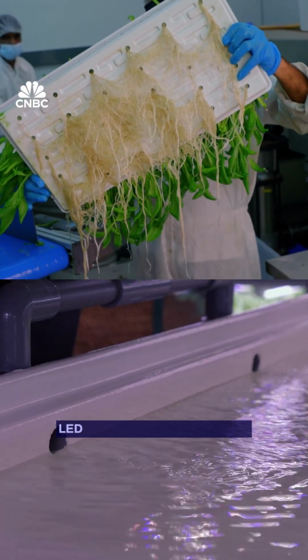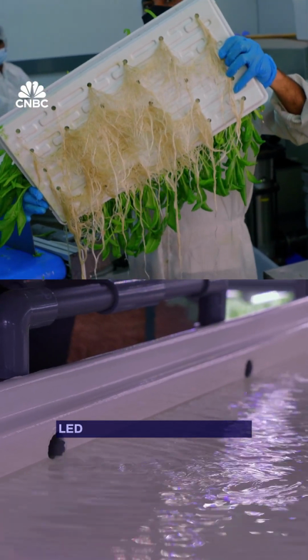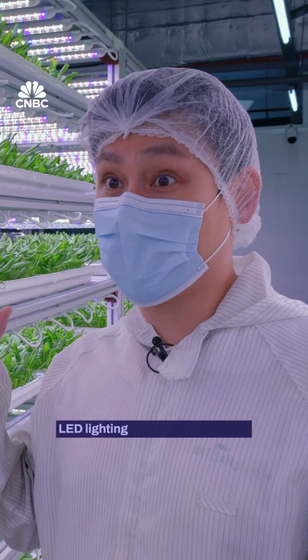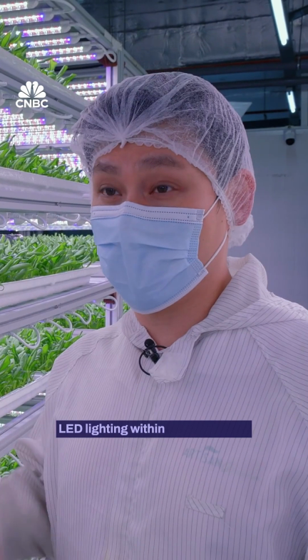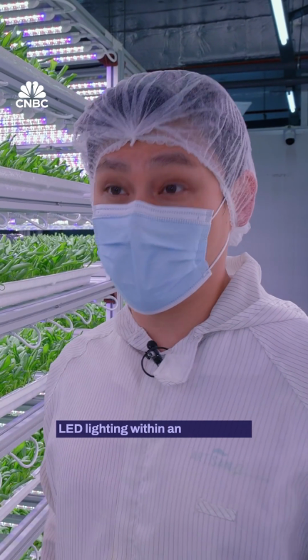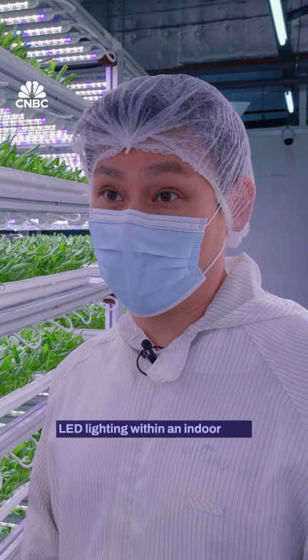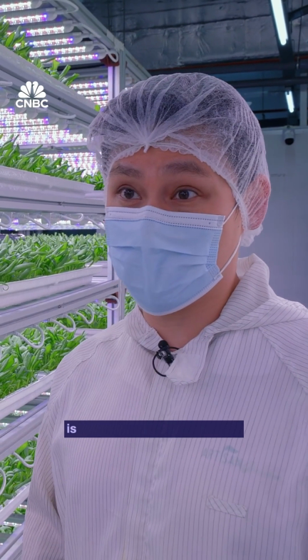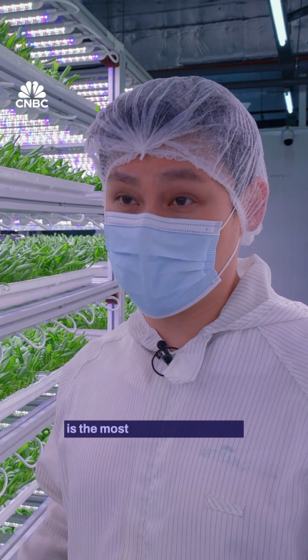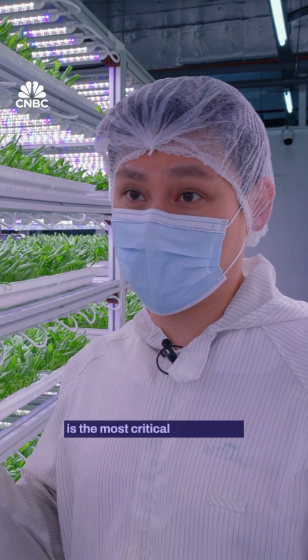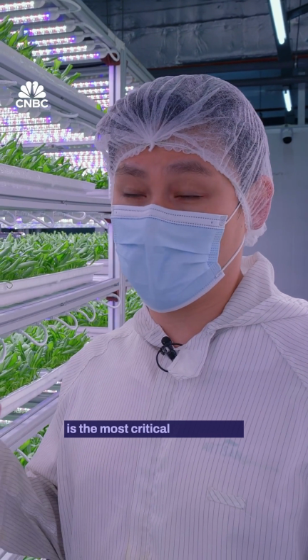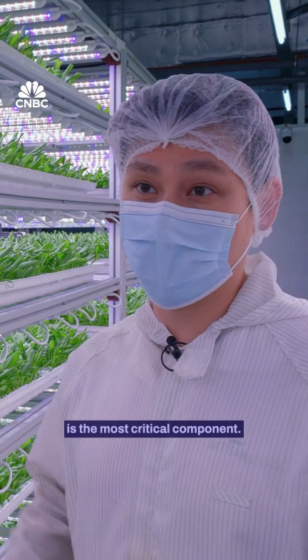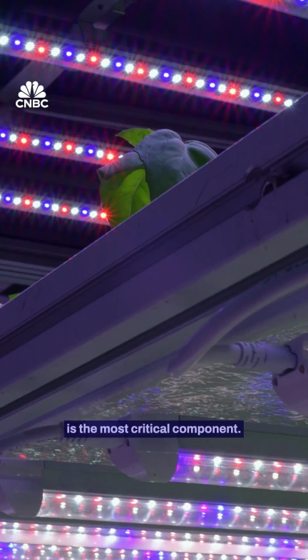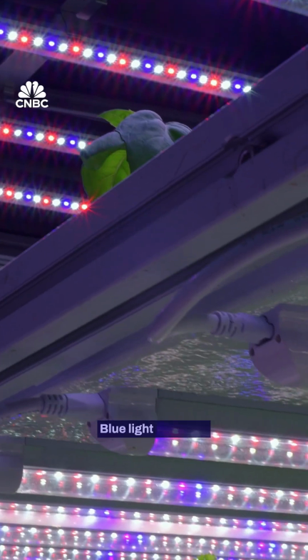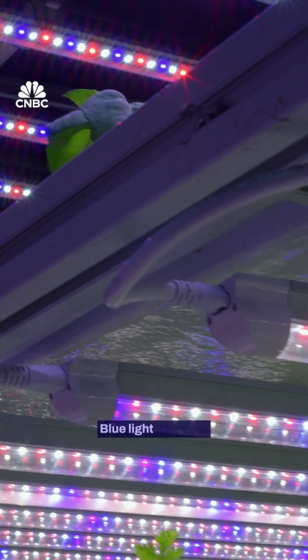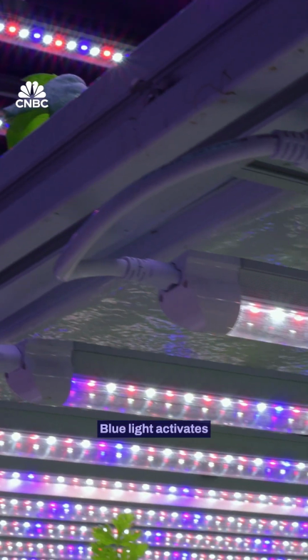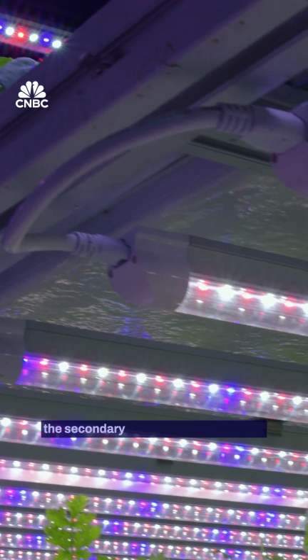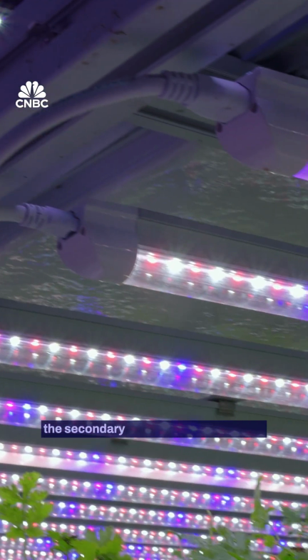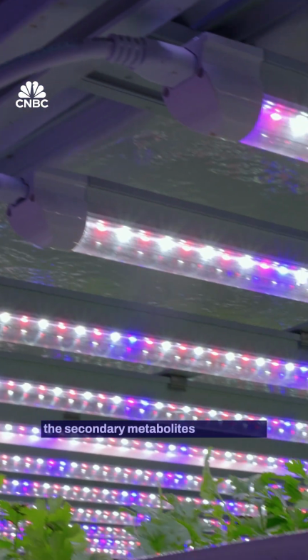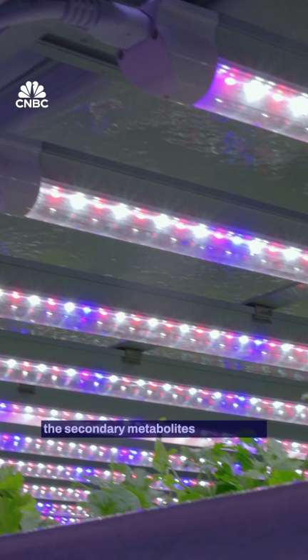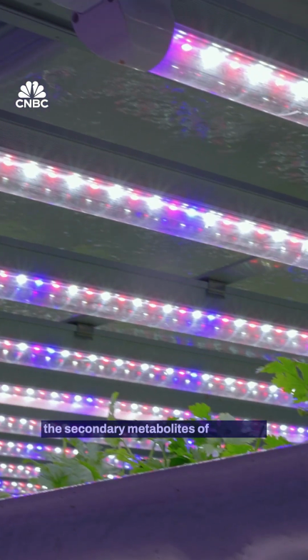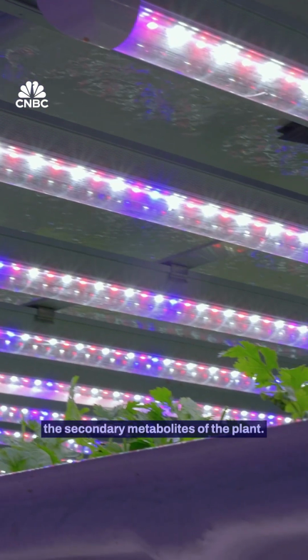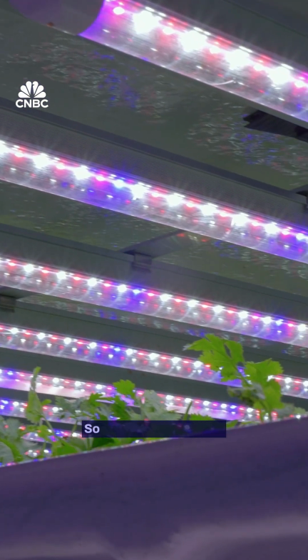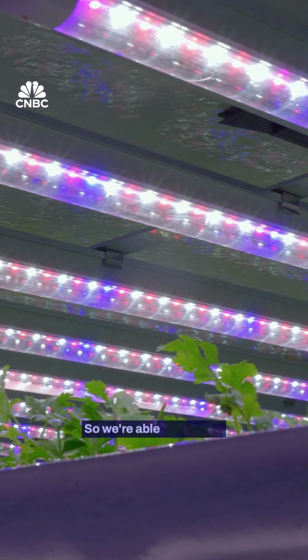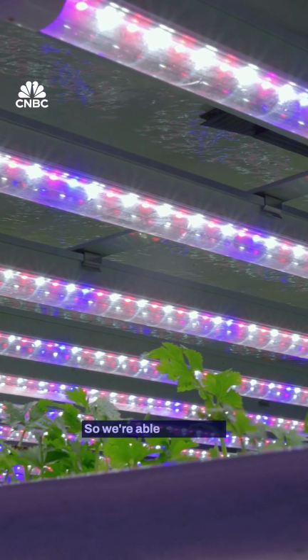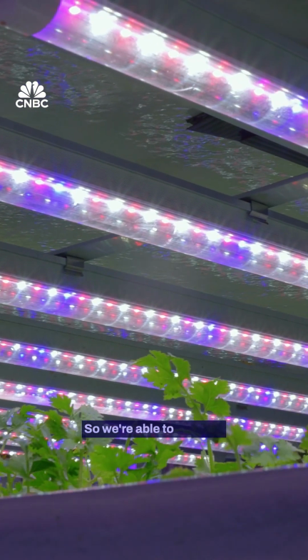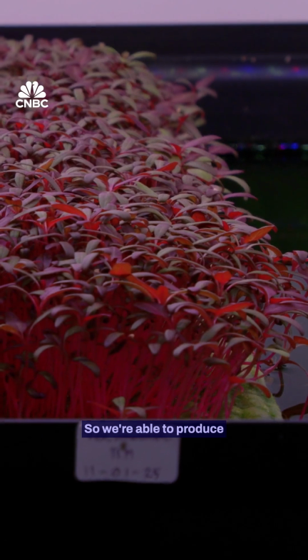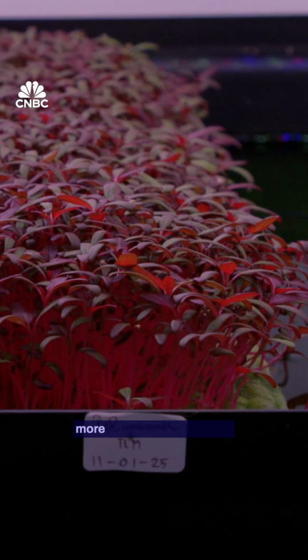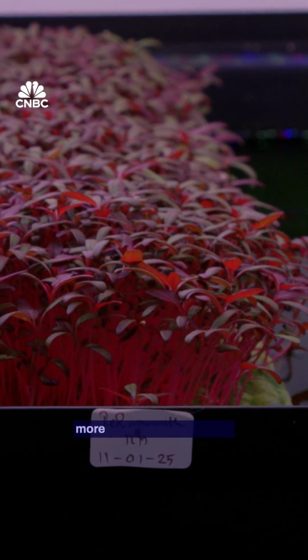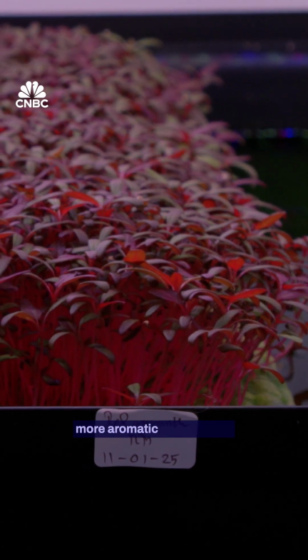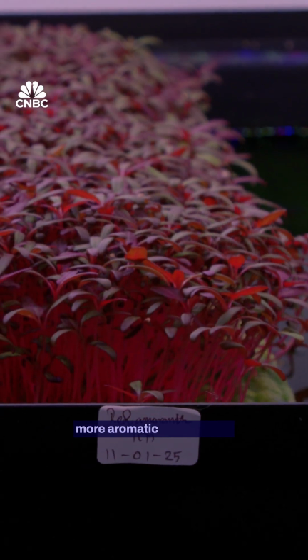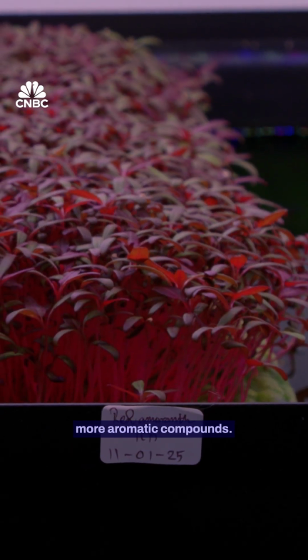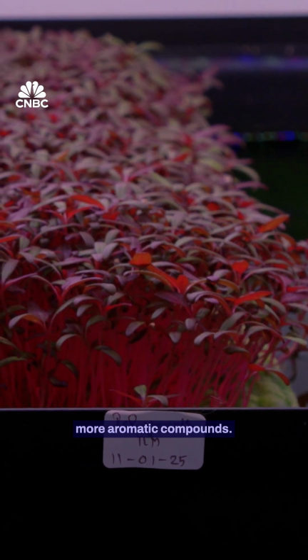LED lighting within an indoor farm is the most critical component. Blue light activates the secondary metabolites of the plant, so we're able to produce more aromatic compounds.